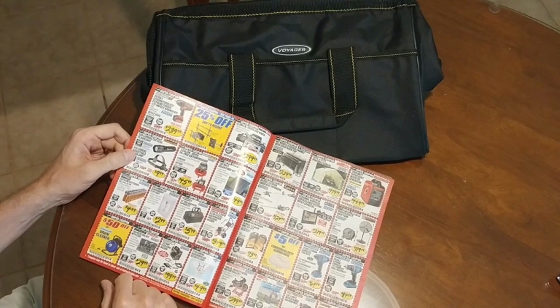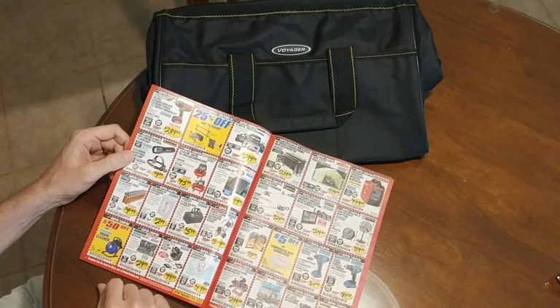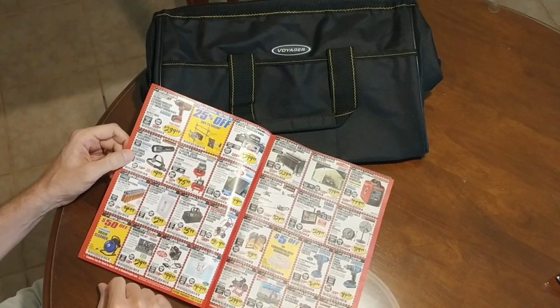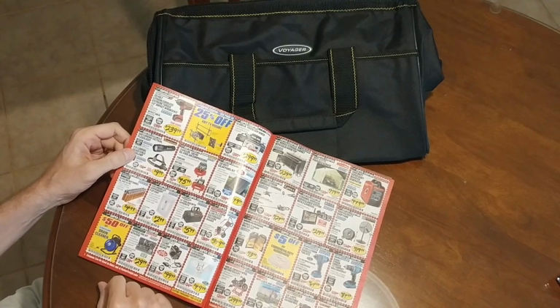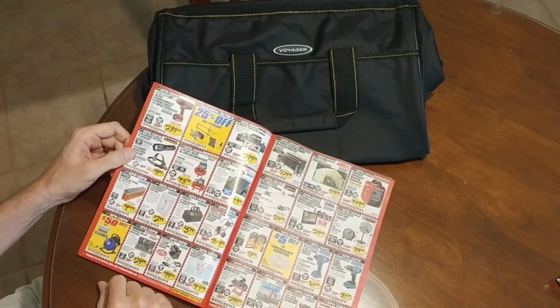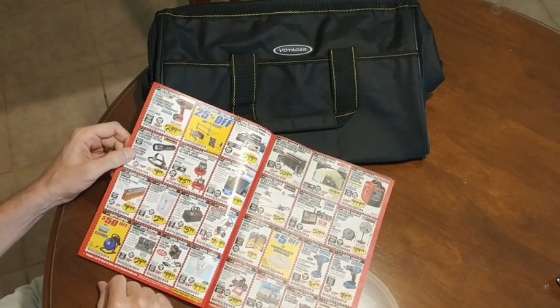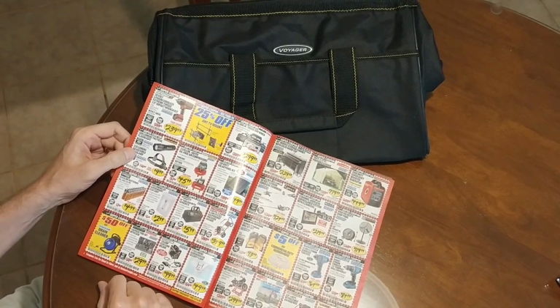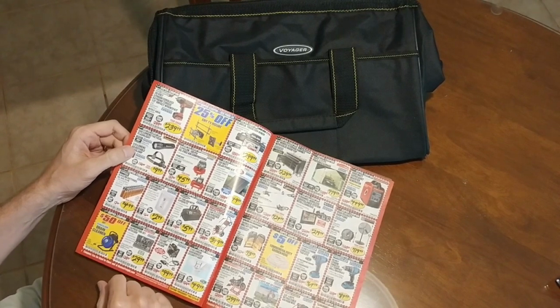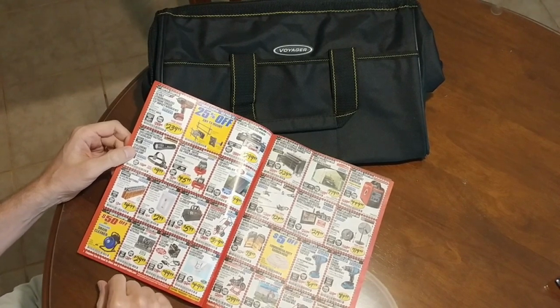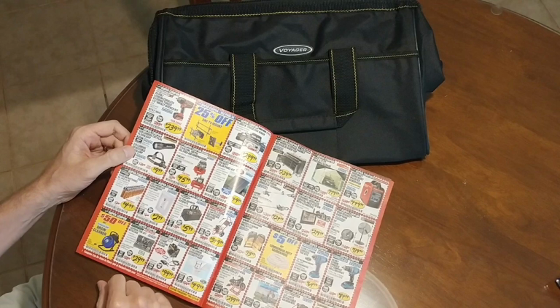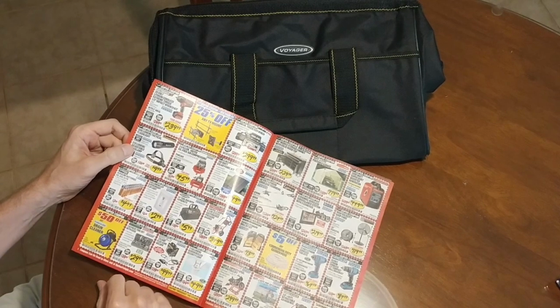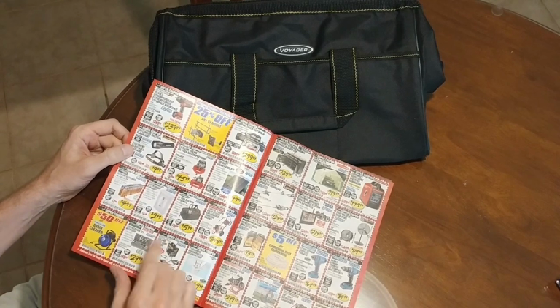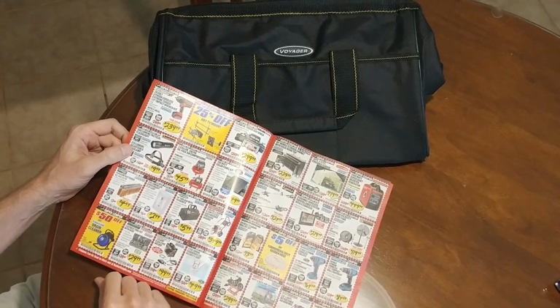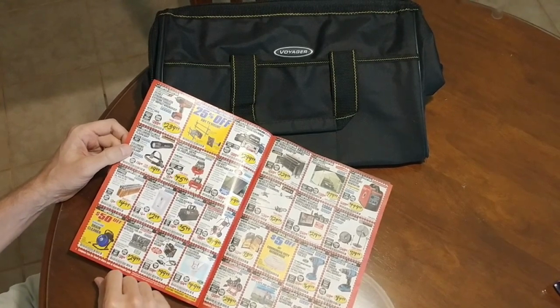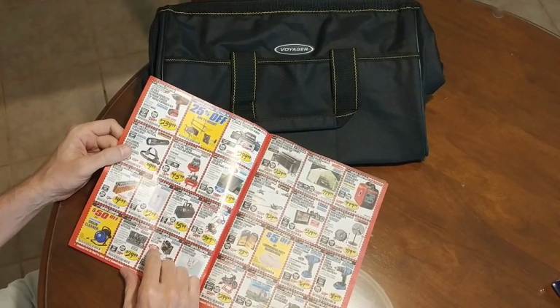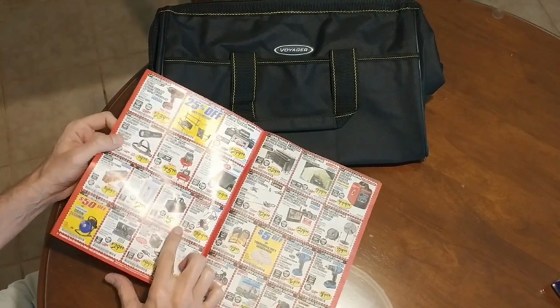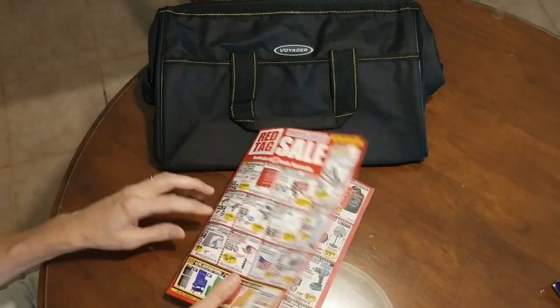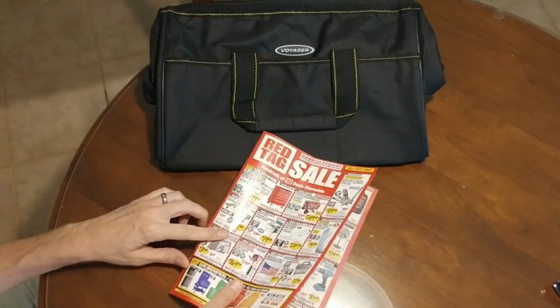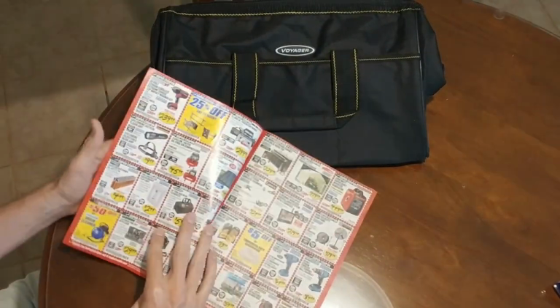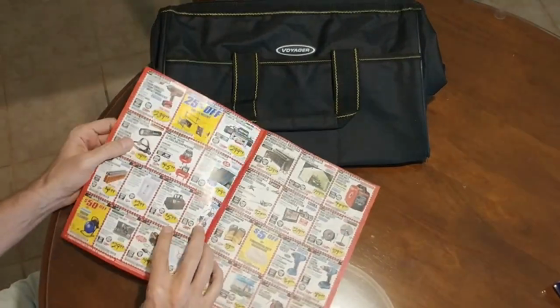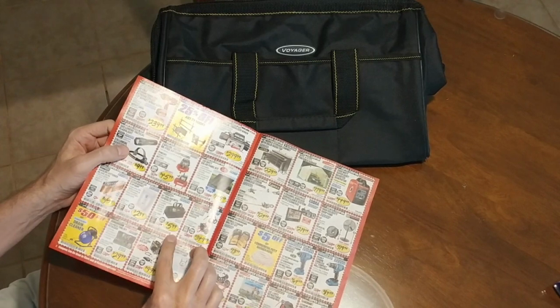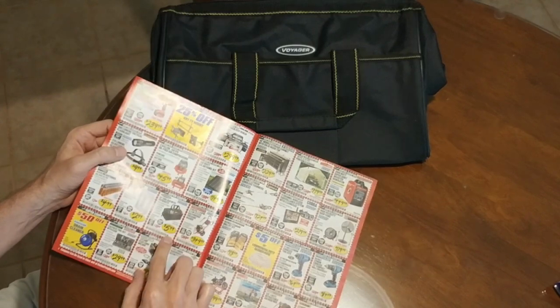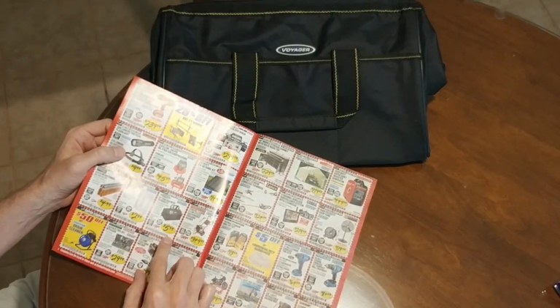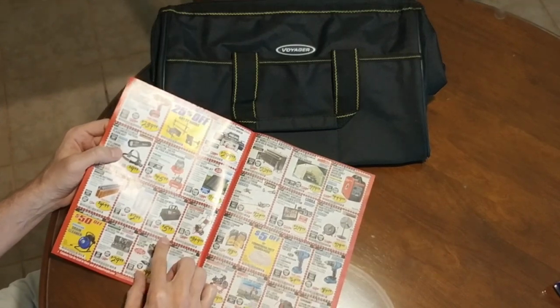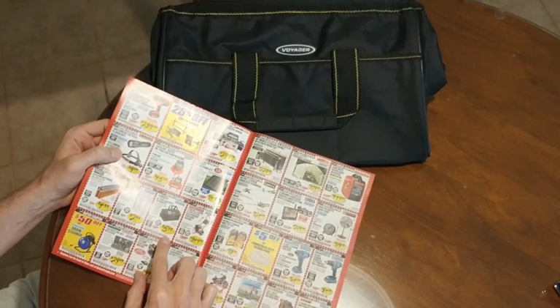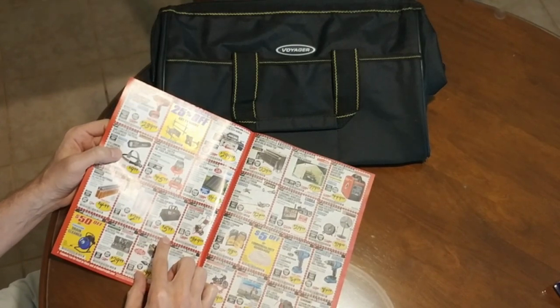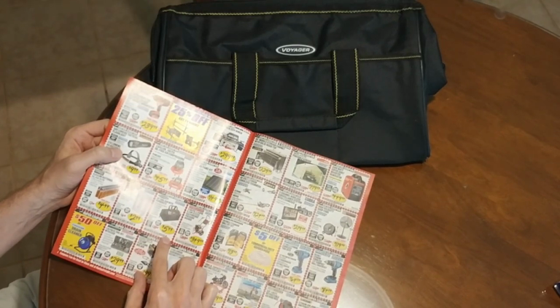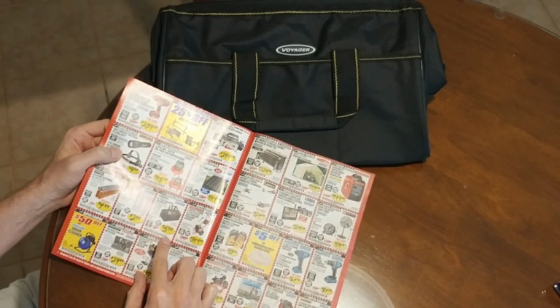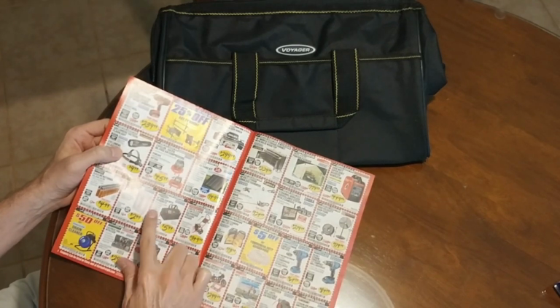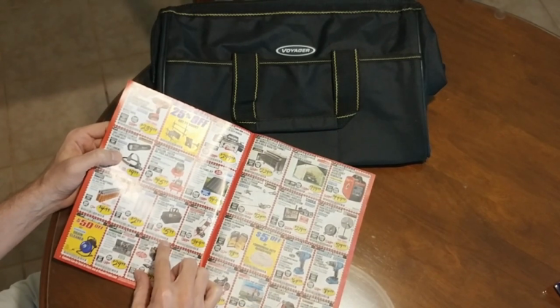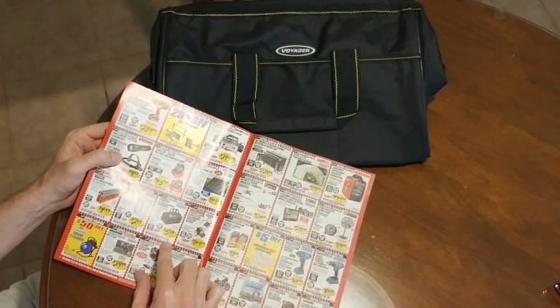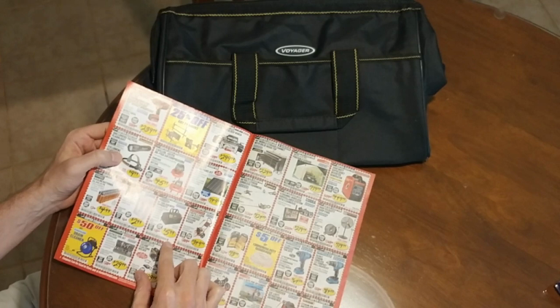In this video I want to talk about the Harbor Freight Voyager 15 inch tool bag. You can see here on the second page that it's listed for $5.99 with this super coupon.